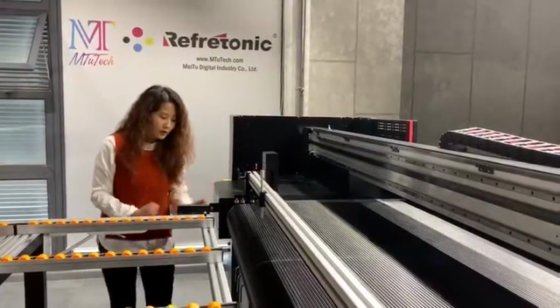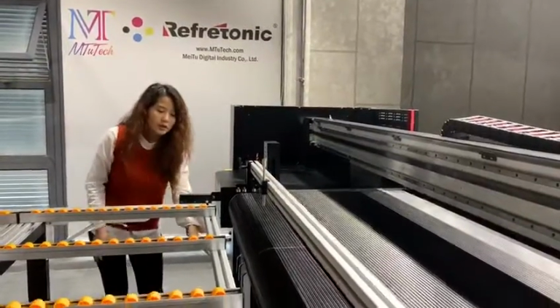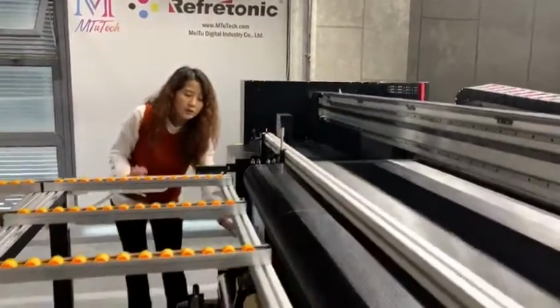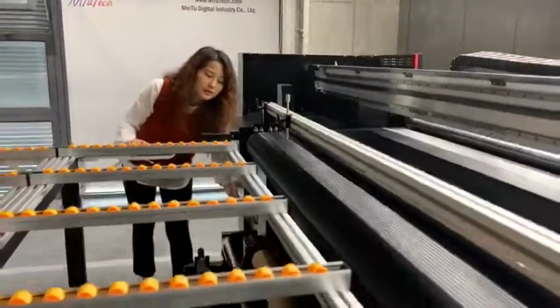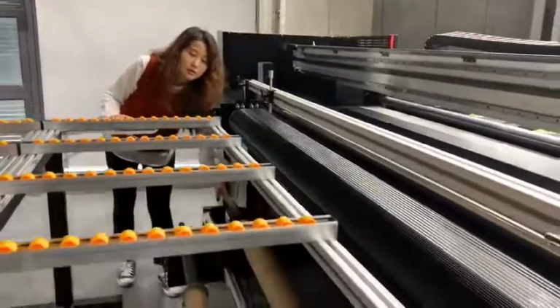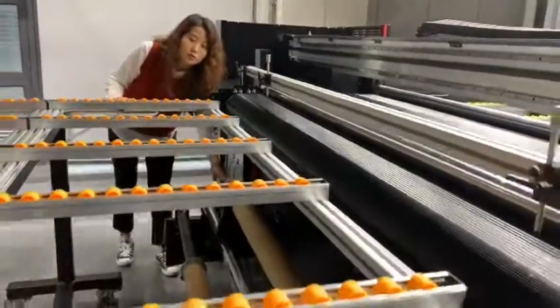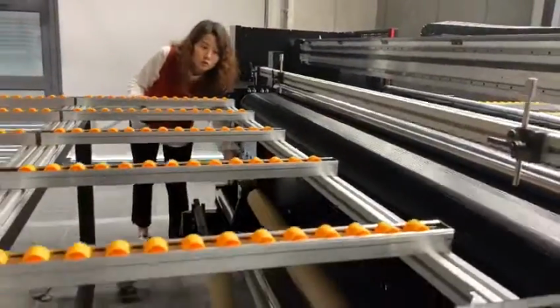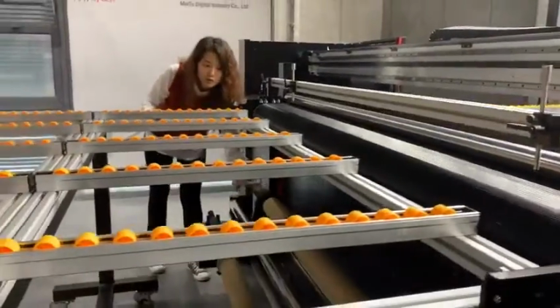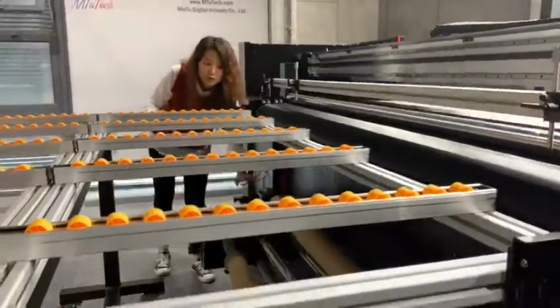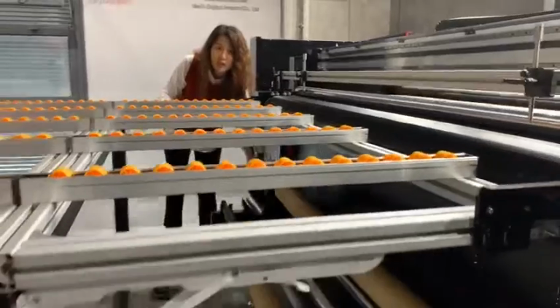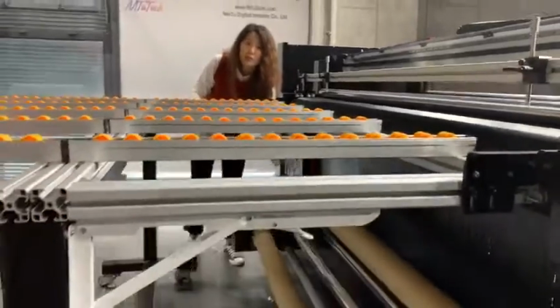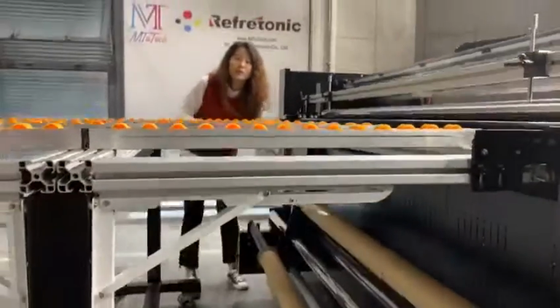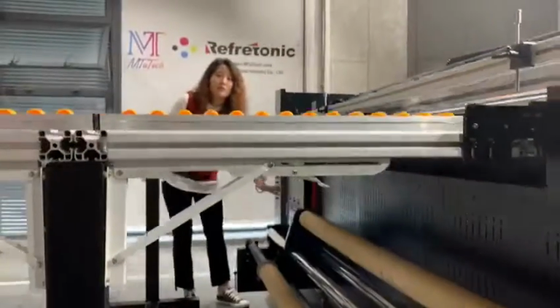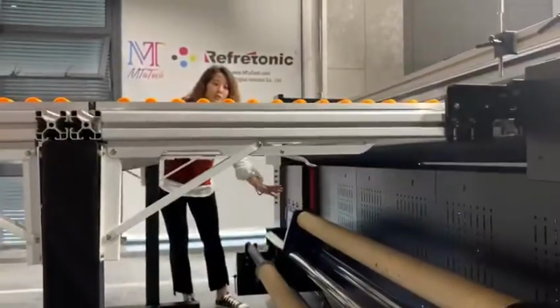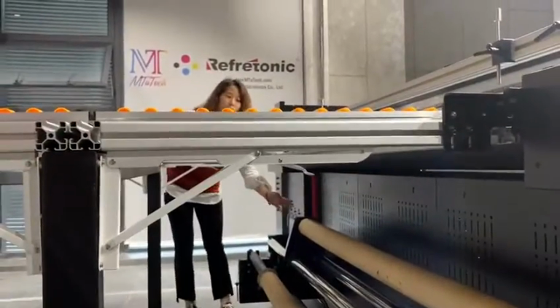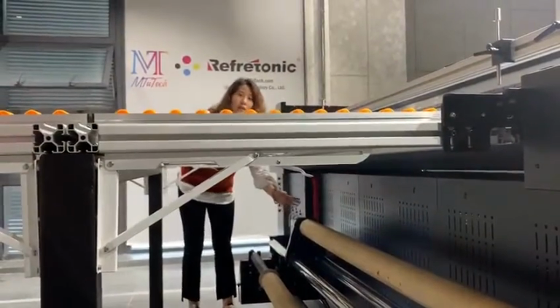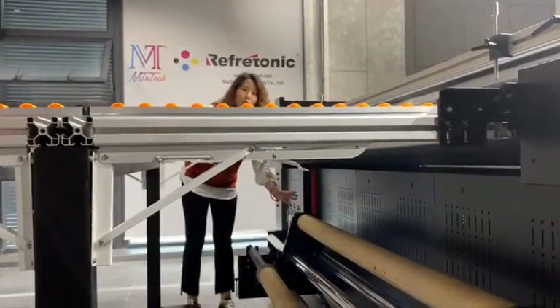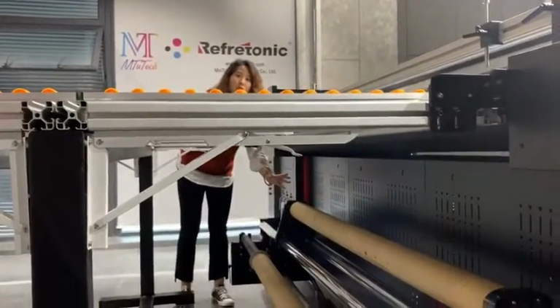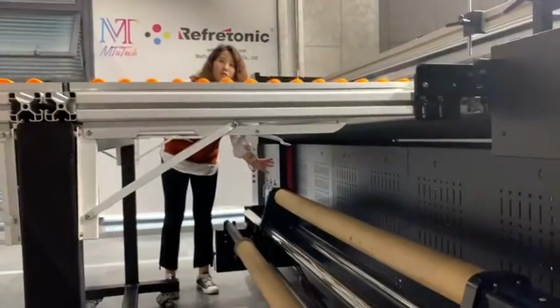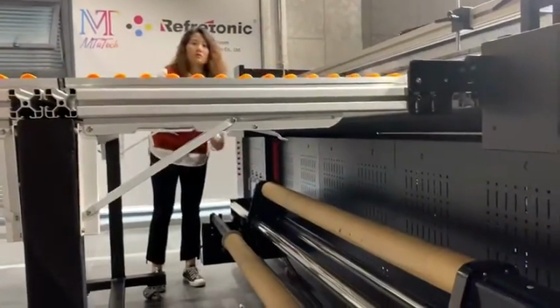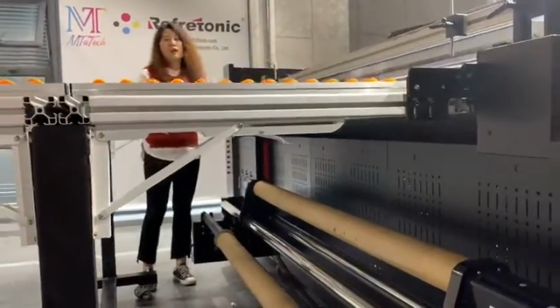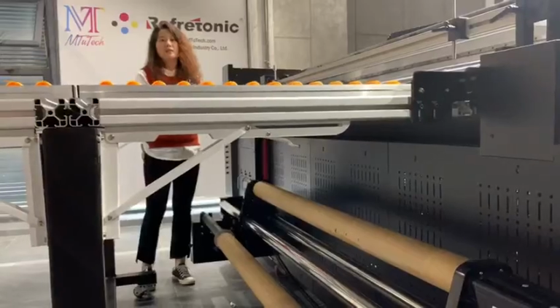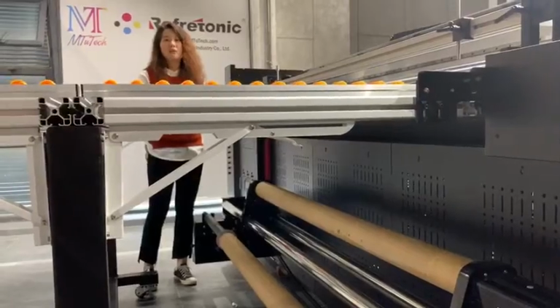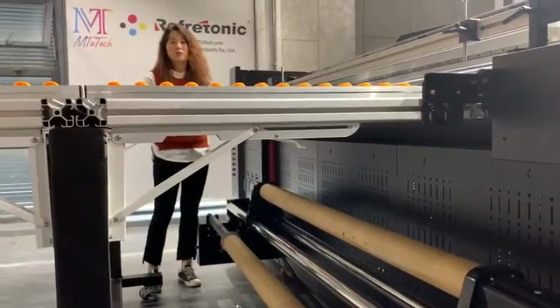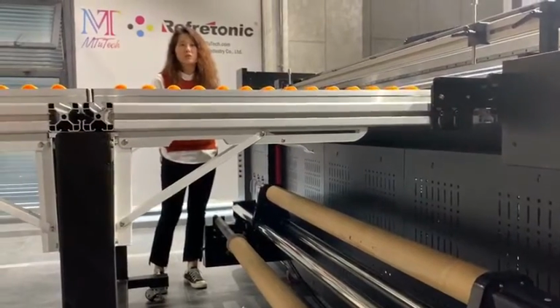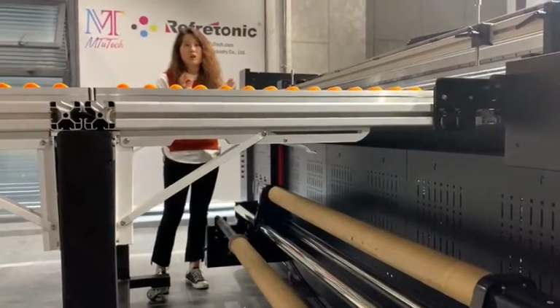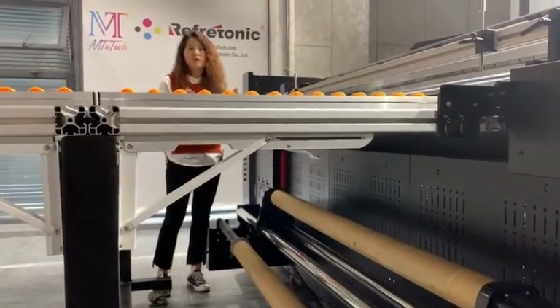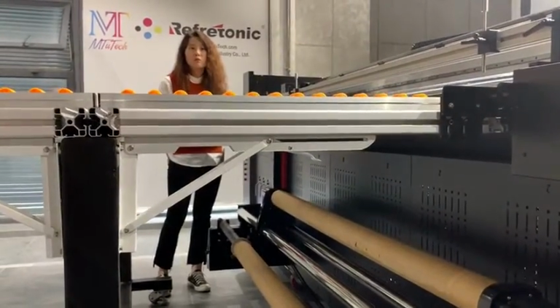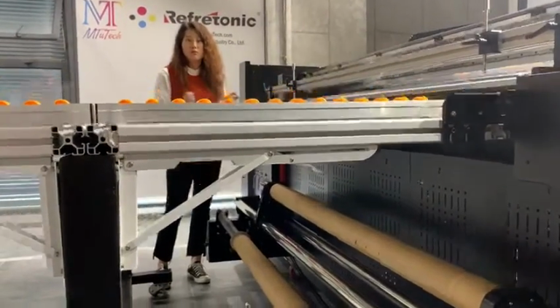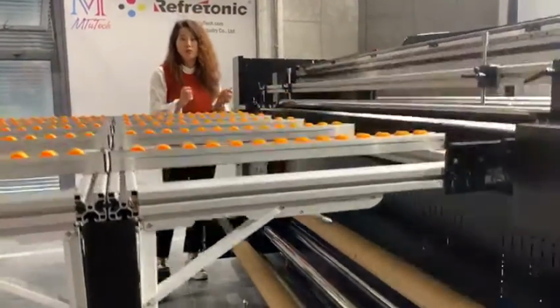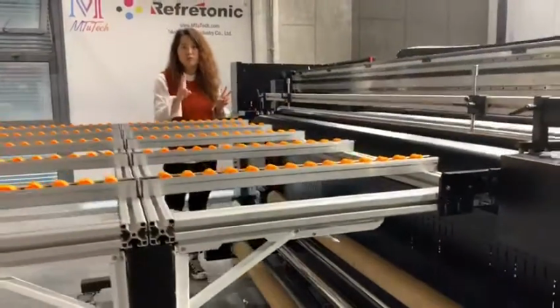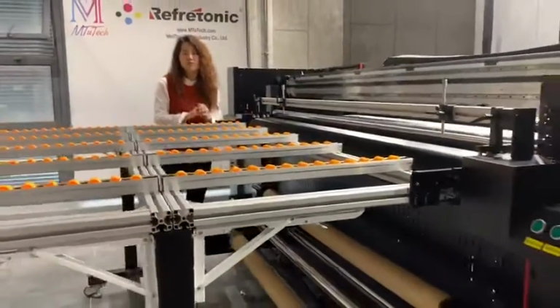Also here you can see the roll-to-roll pick-and-backup system — they are for flexible materials. That's why this is a hybrid UV printer. With one printer you can do two things.